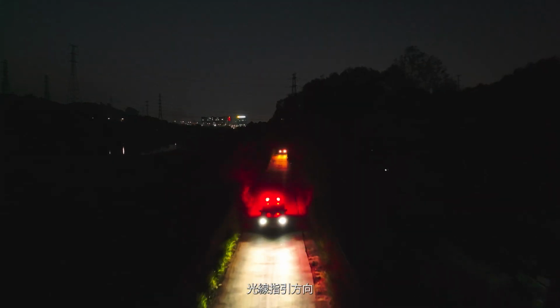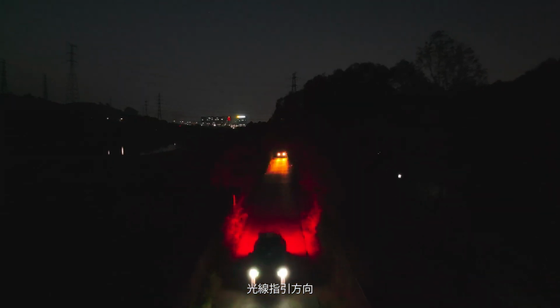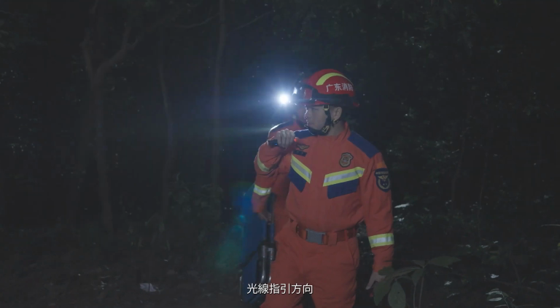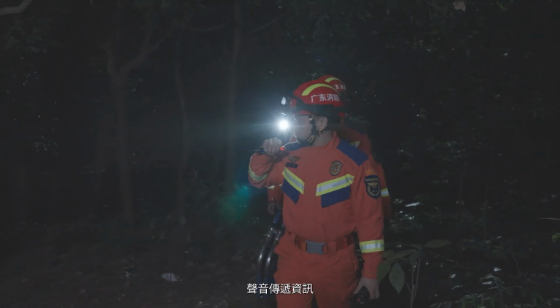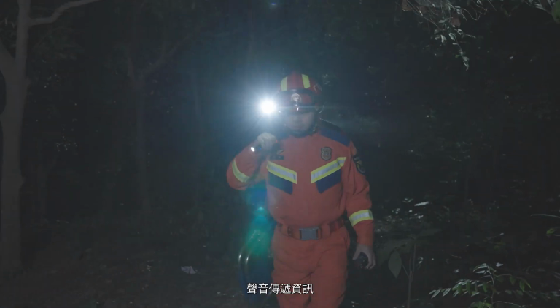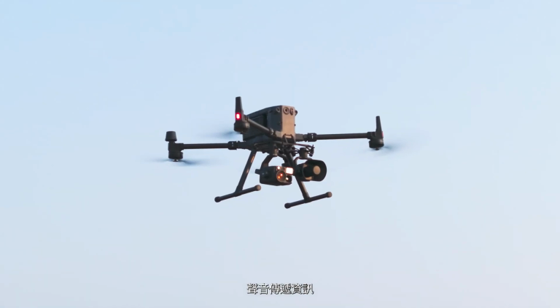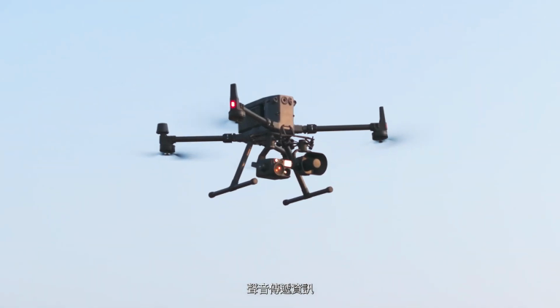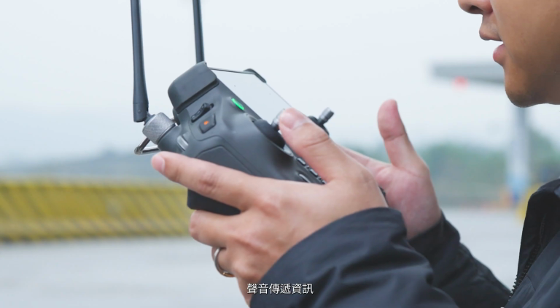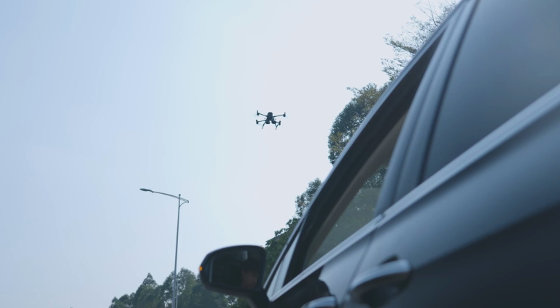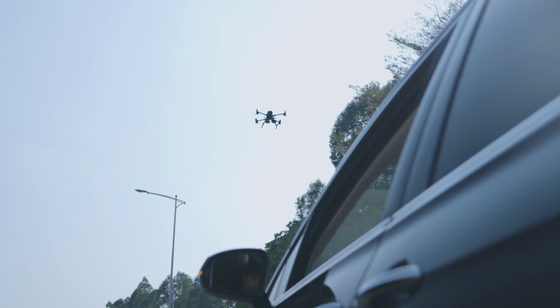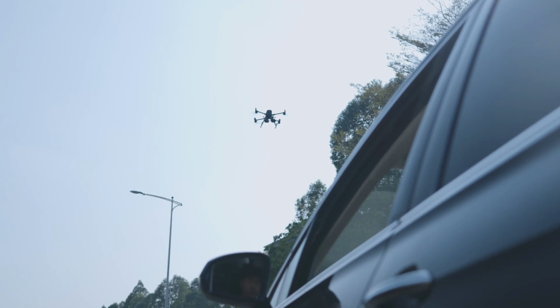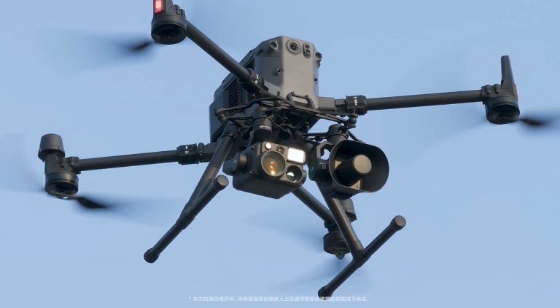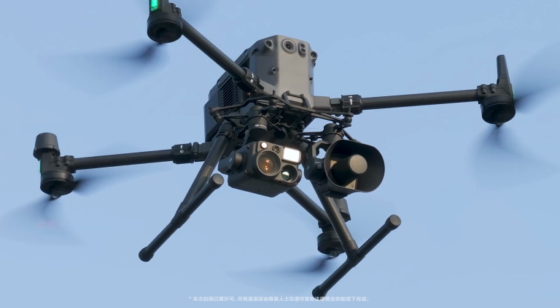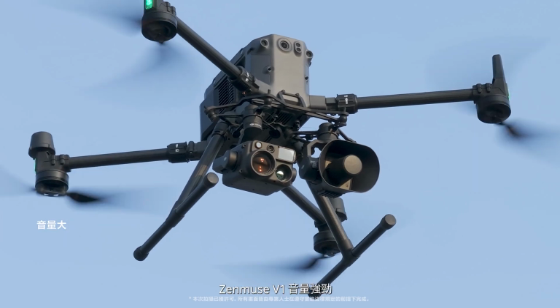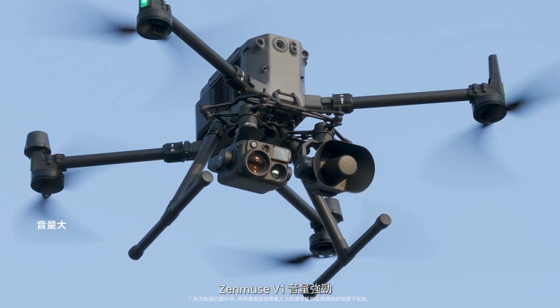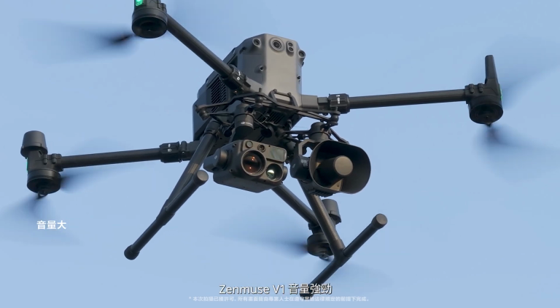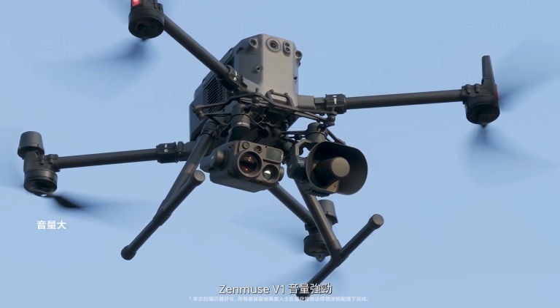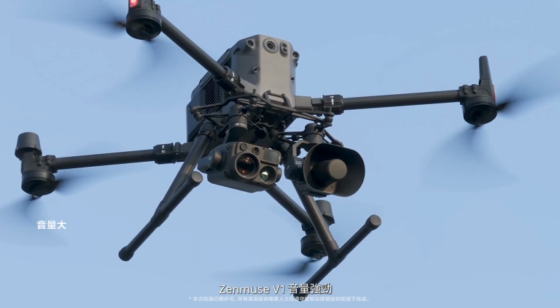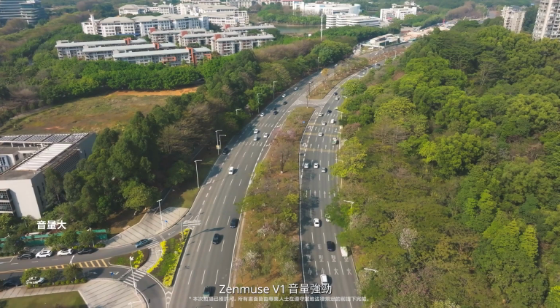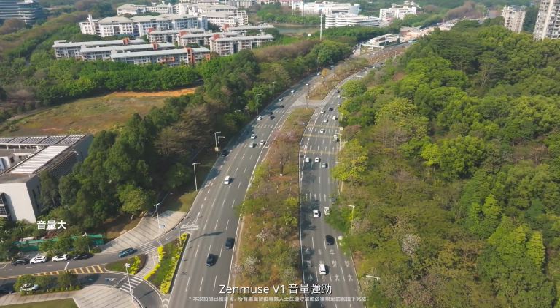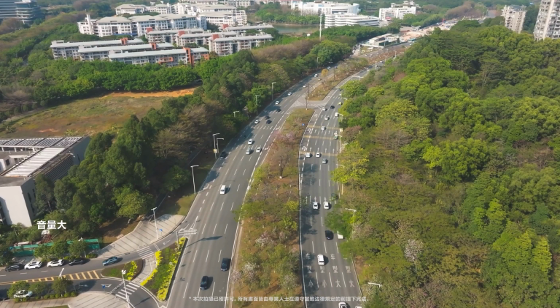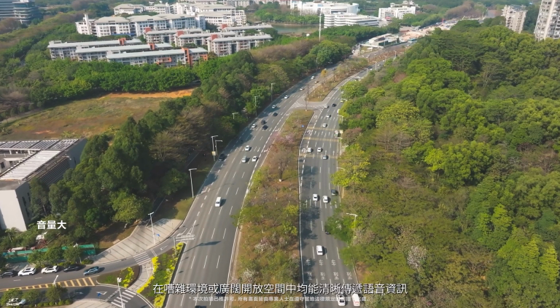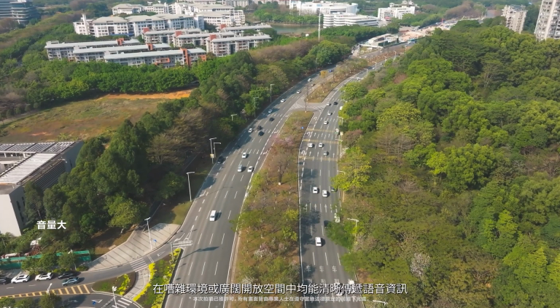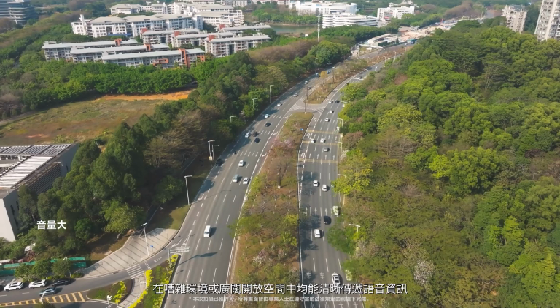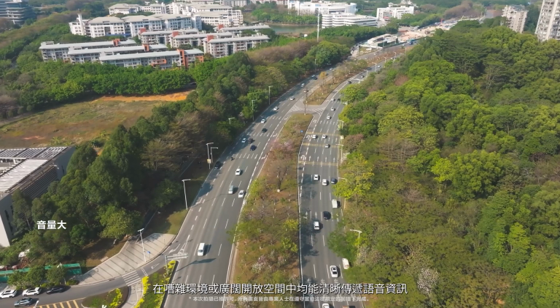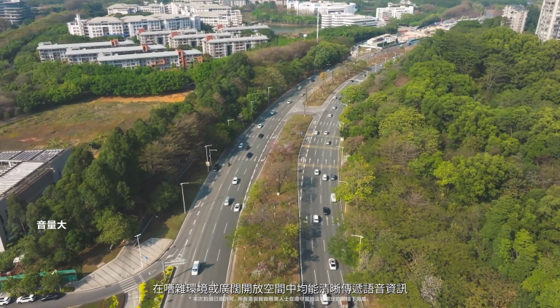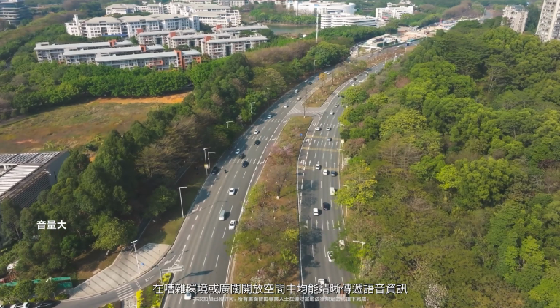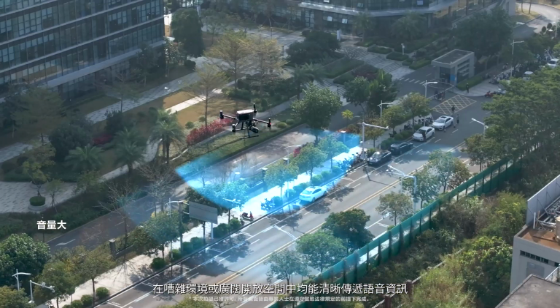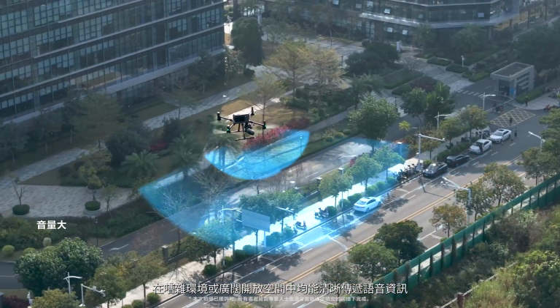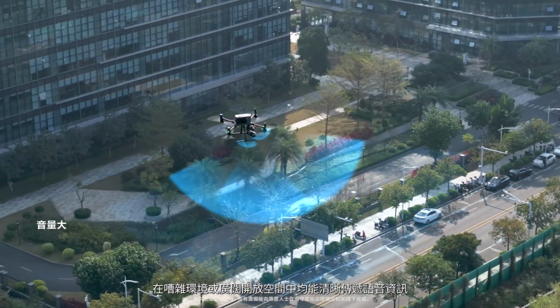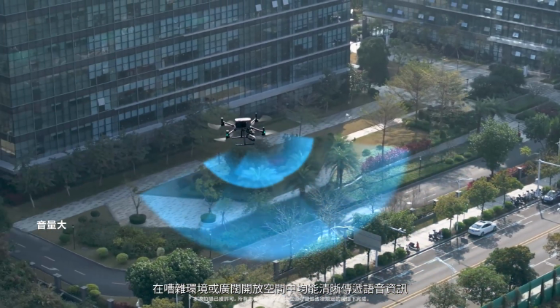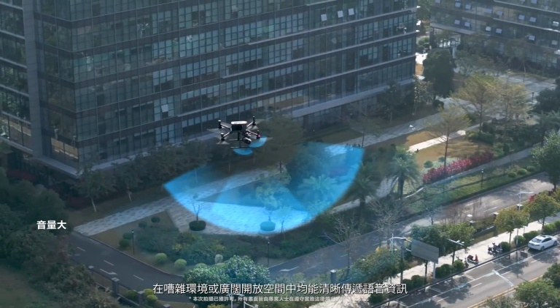Light guides direction, while sound transmits information. Zenmuse V1 offers powerful audio broadcasting, capable of clear voice transmission even in noisy environments and wide open spaces.